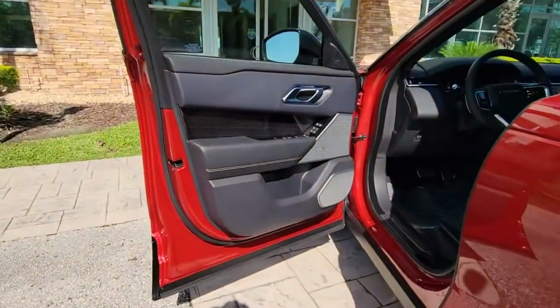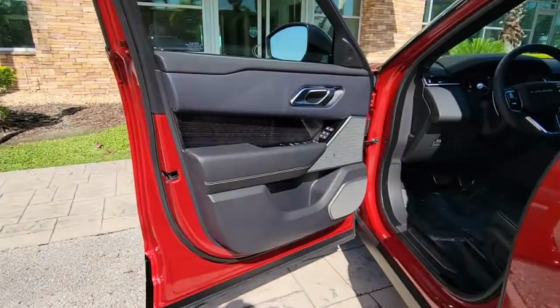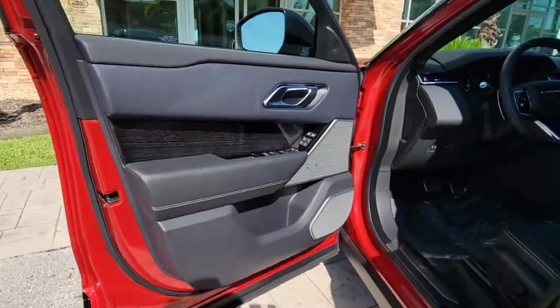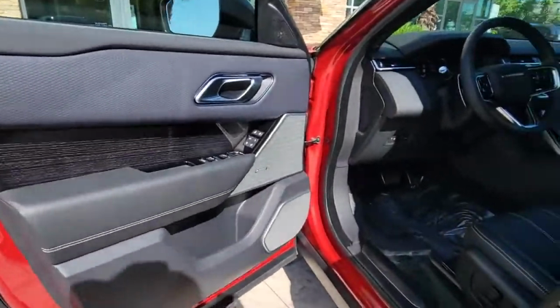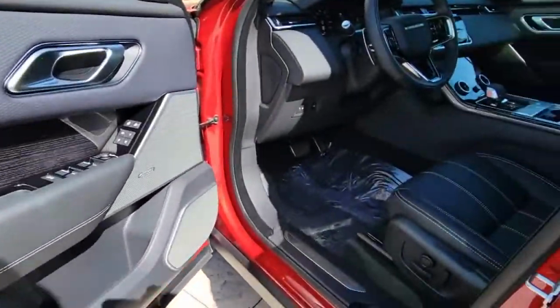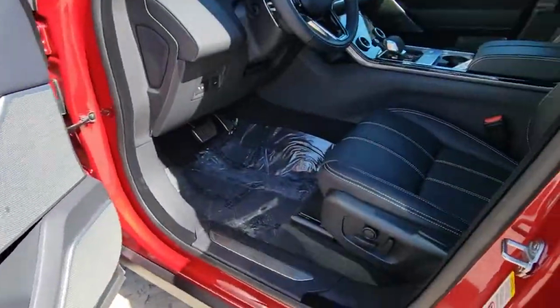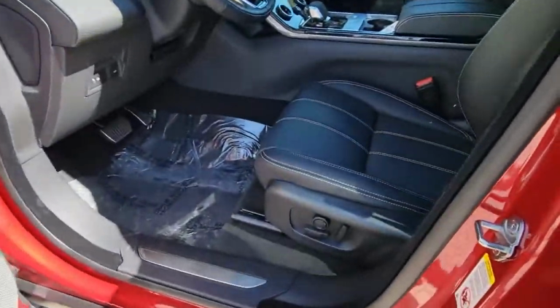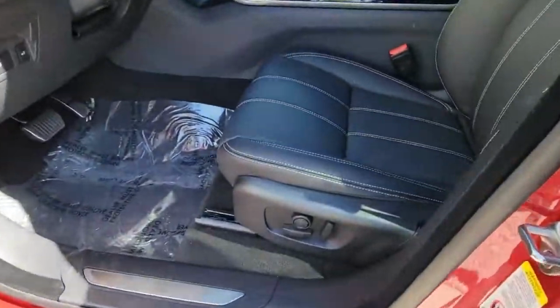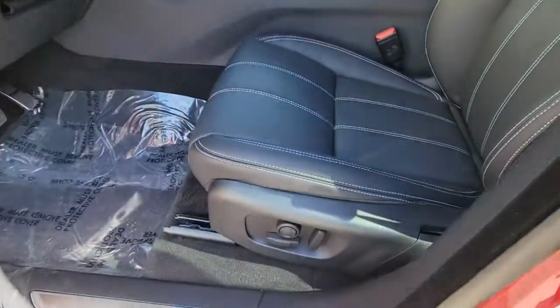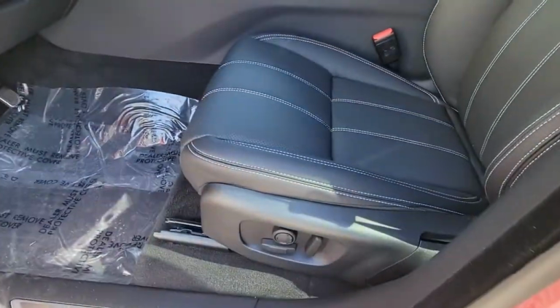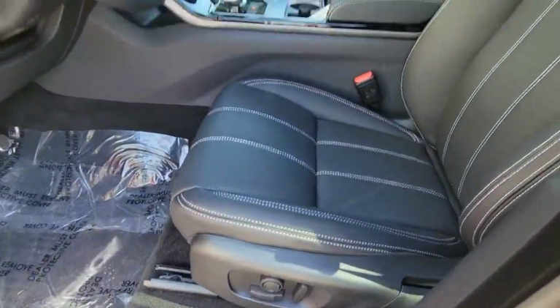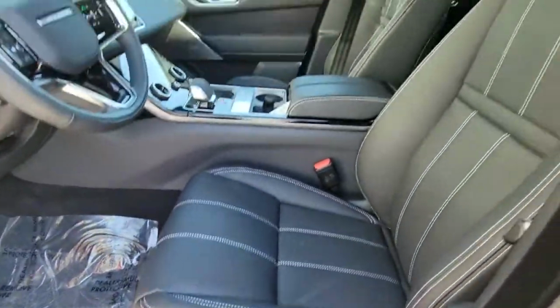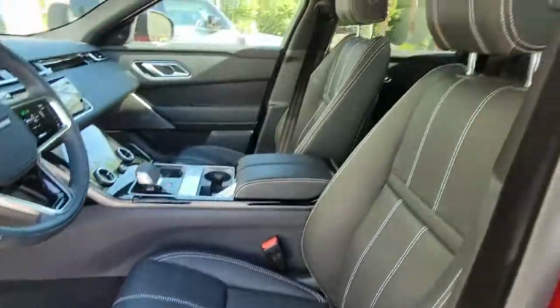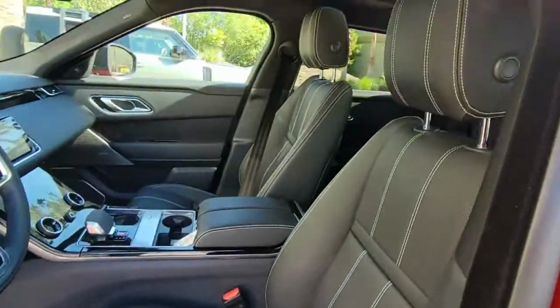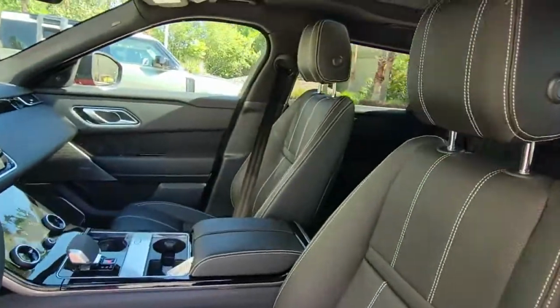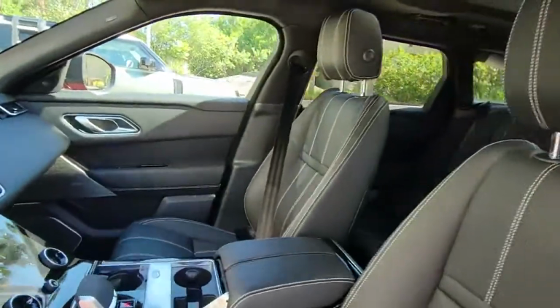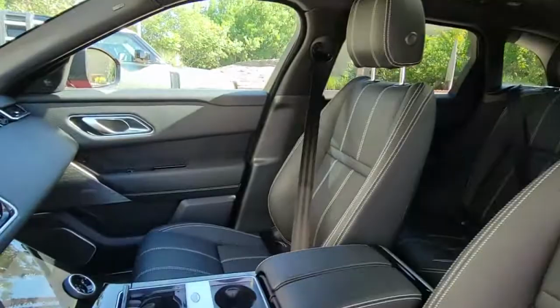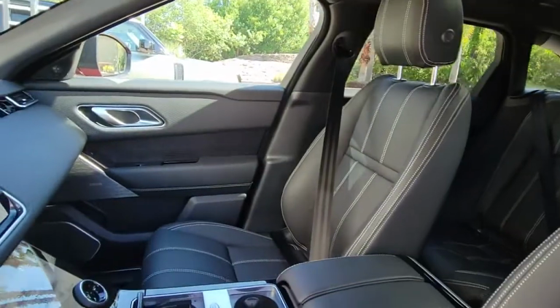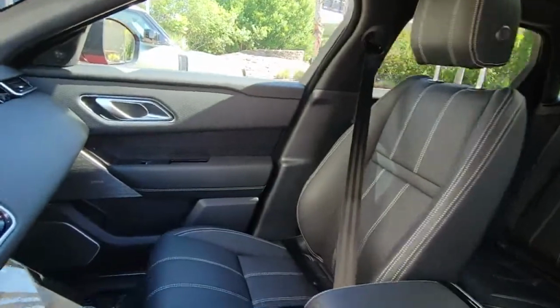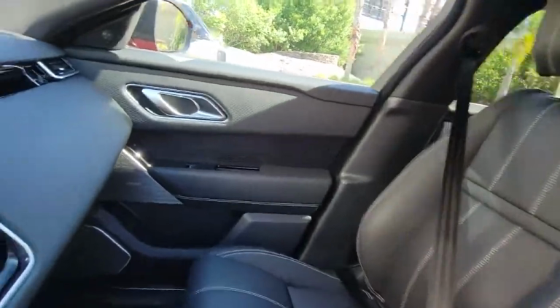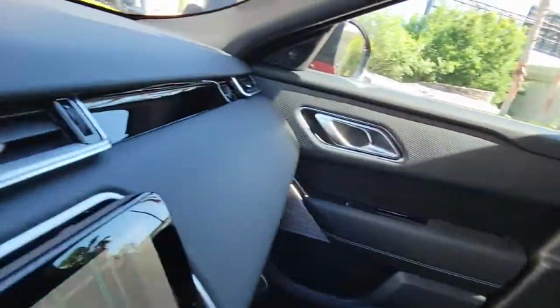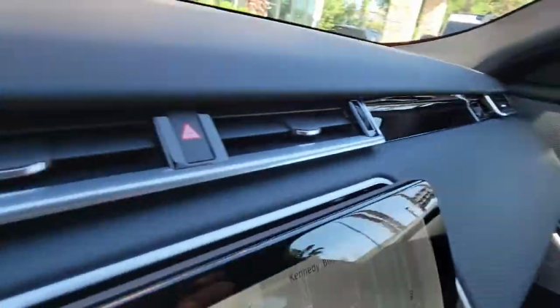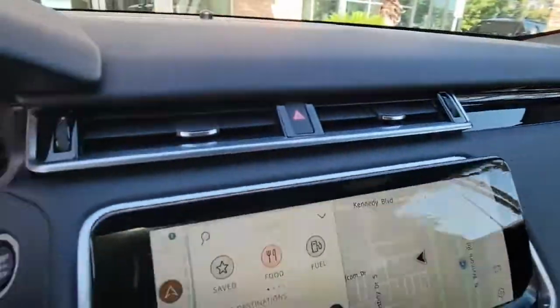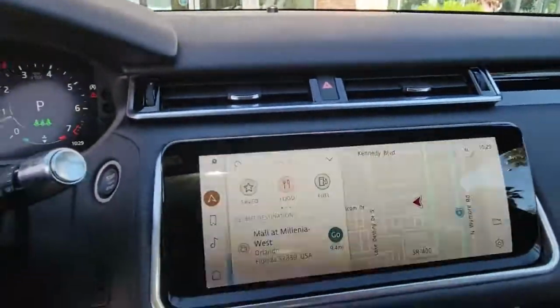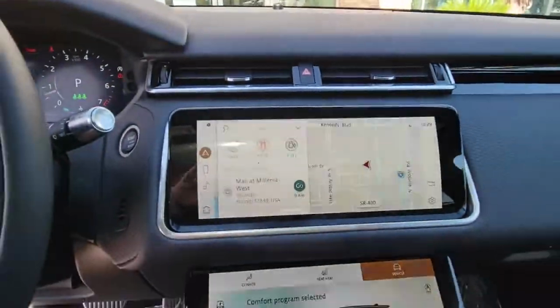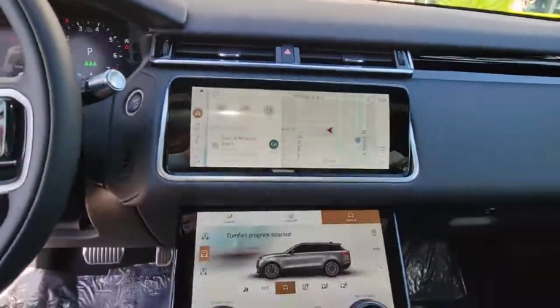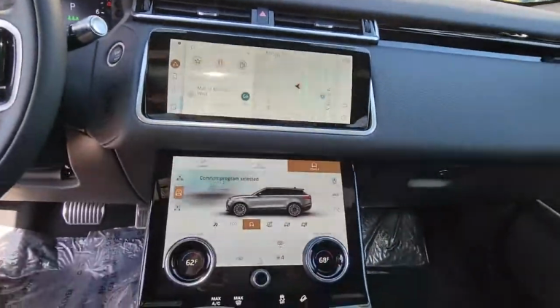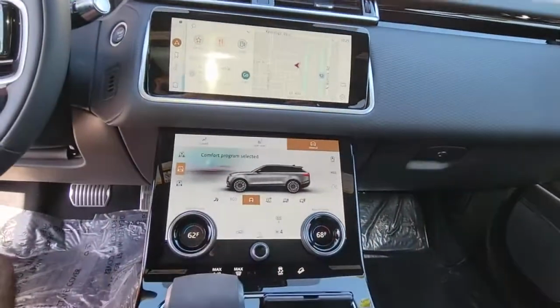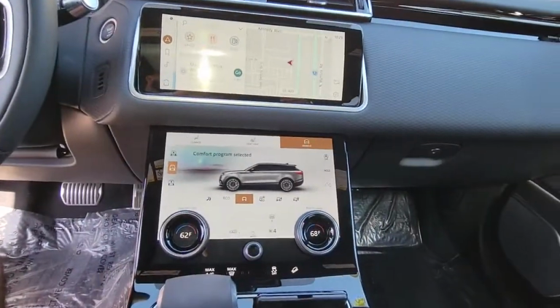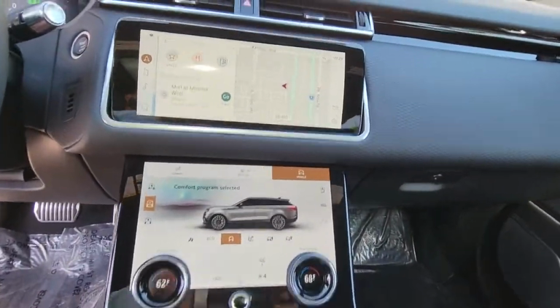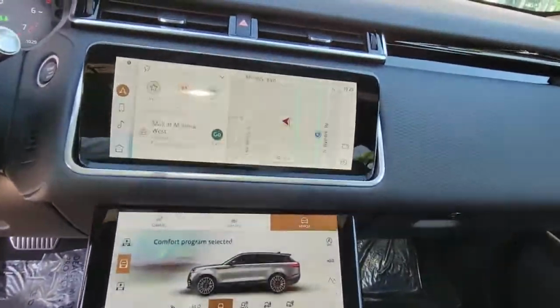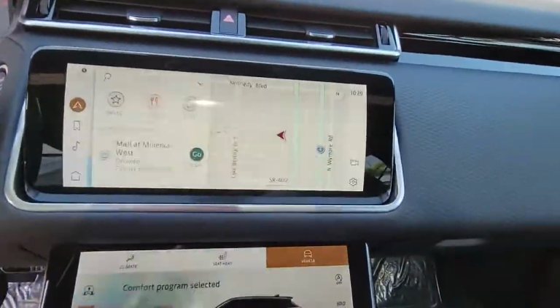Smooth power meets boldly modern style in this exceptional Range Rover Velar. See for yourself when you take it out for a test drive. Our professional staff looks forward to giving you excellent service.